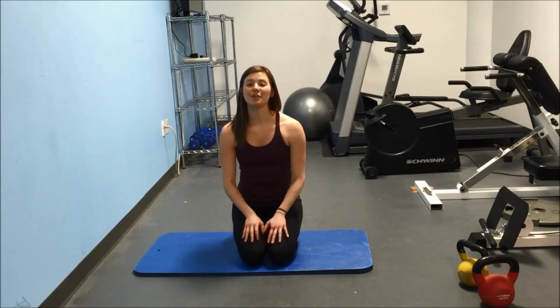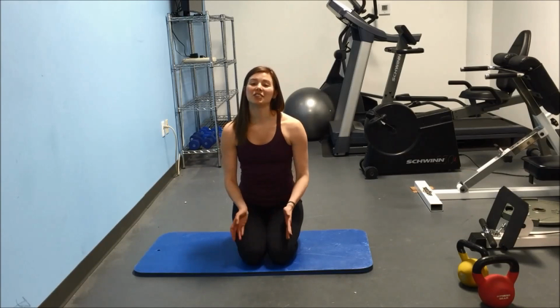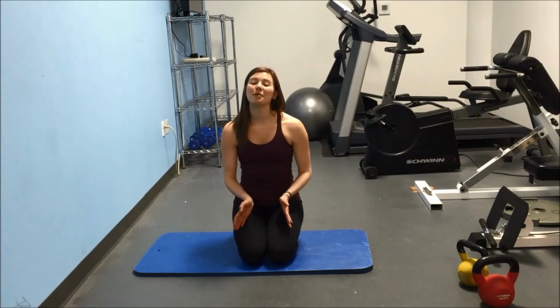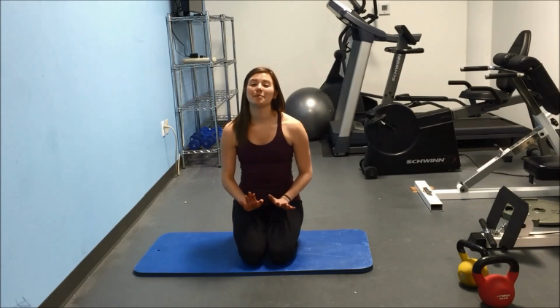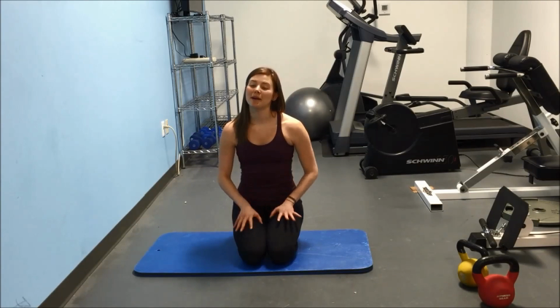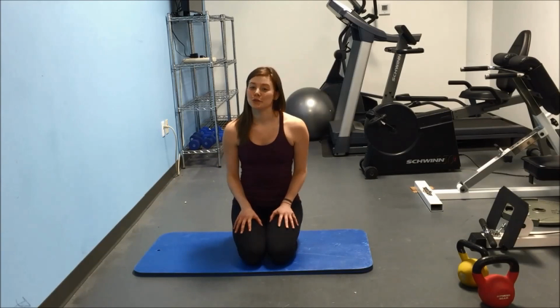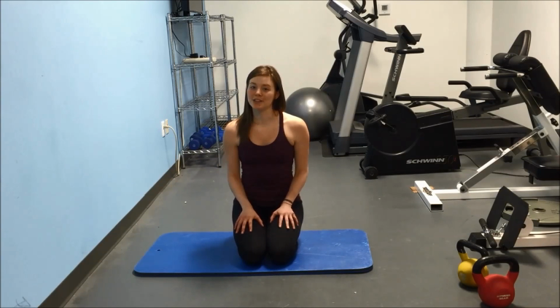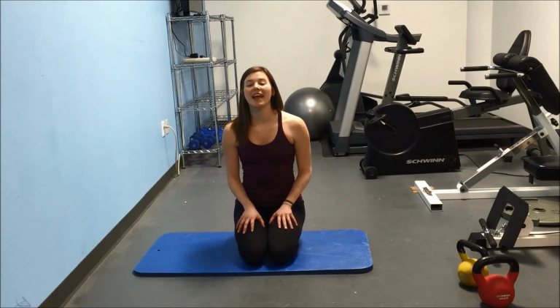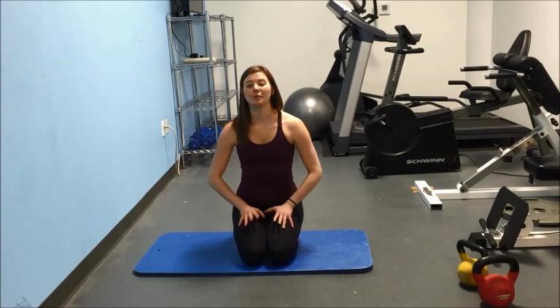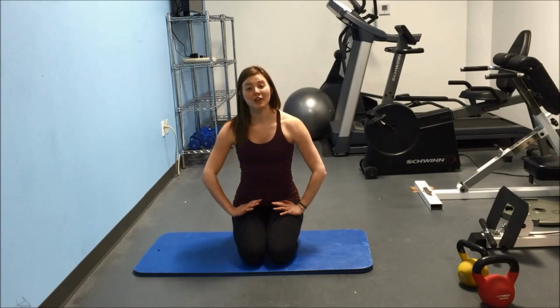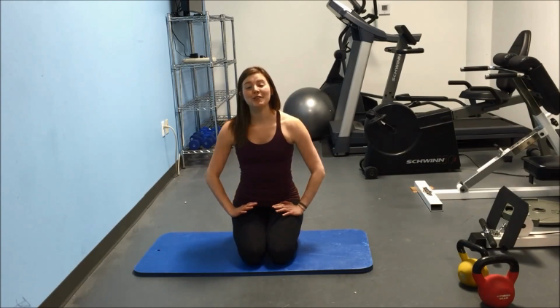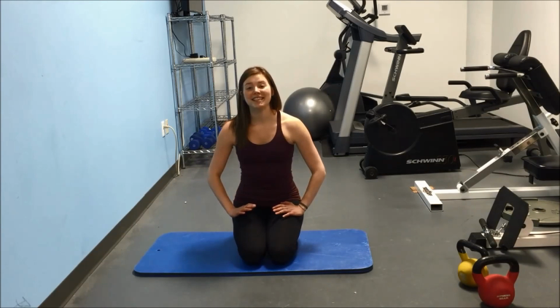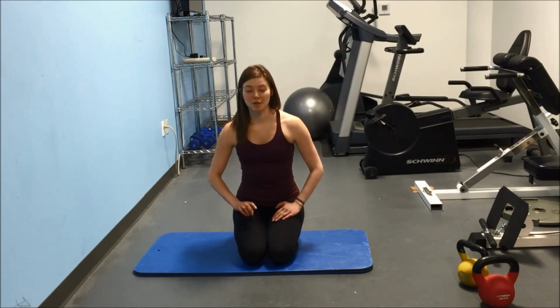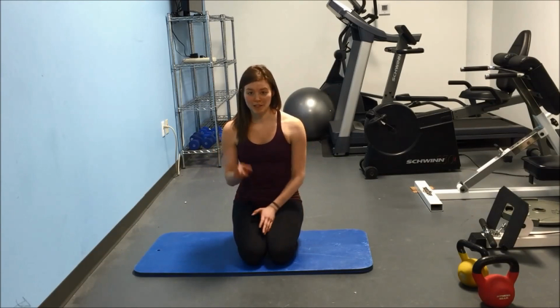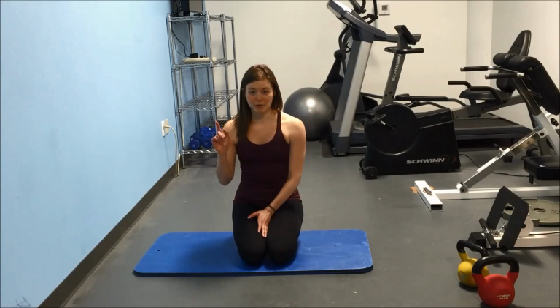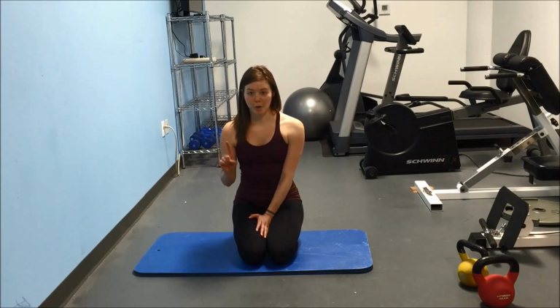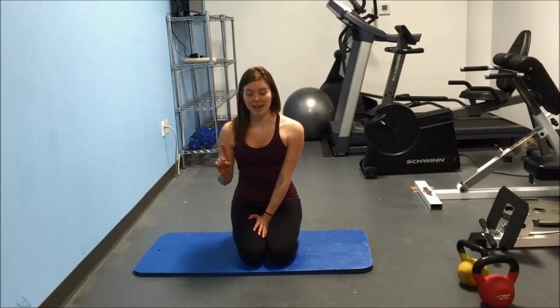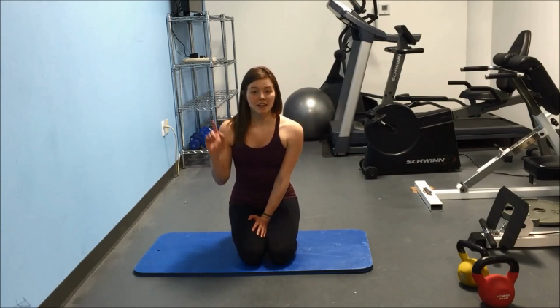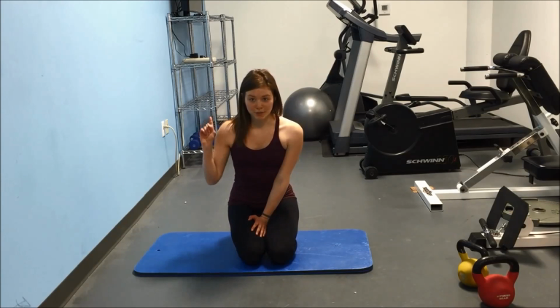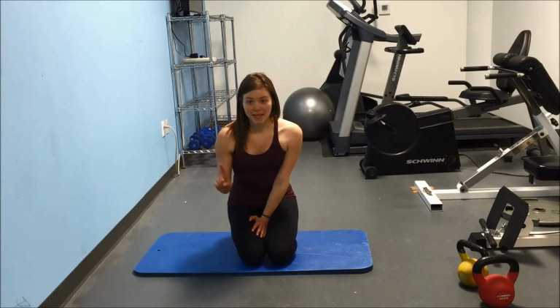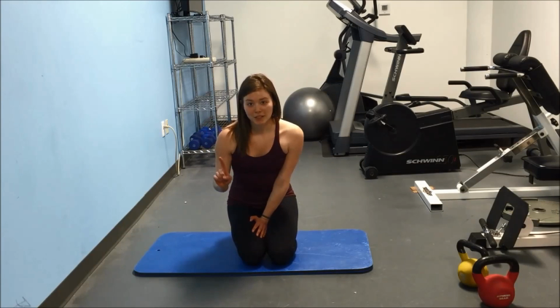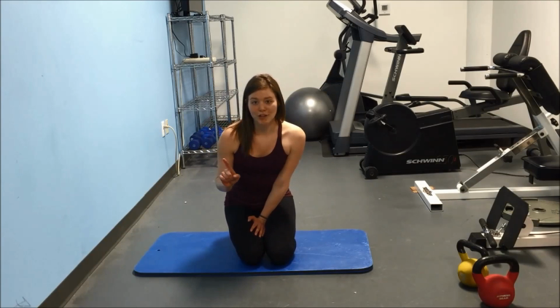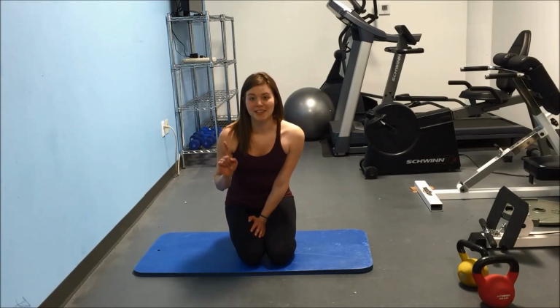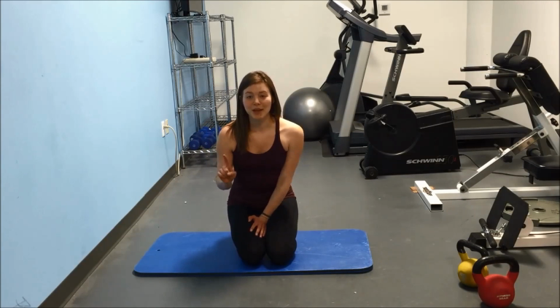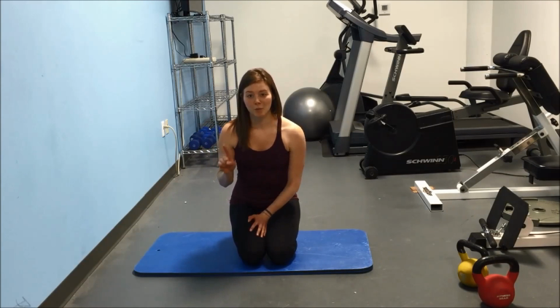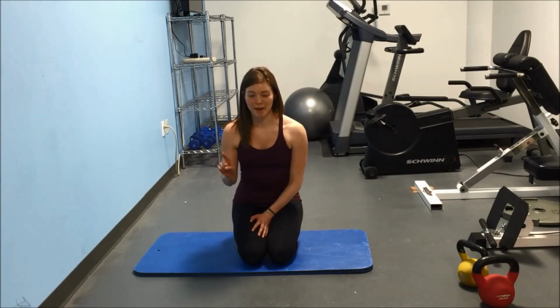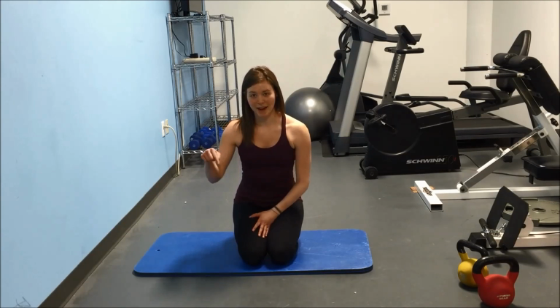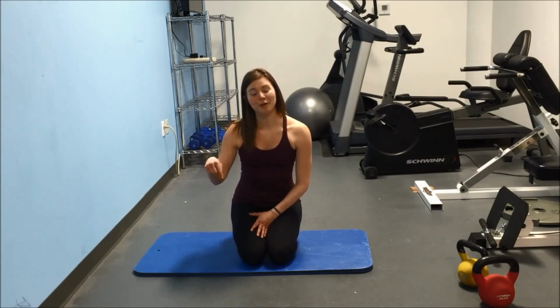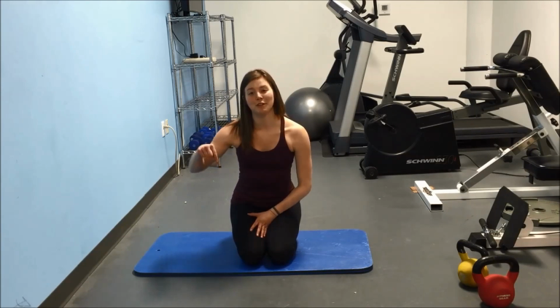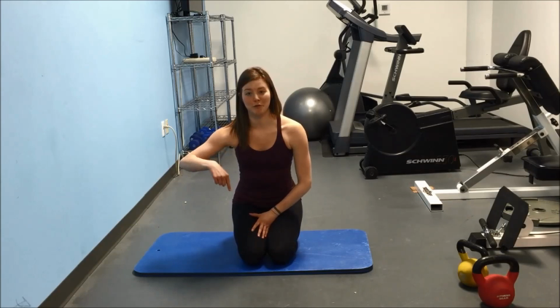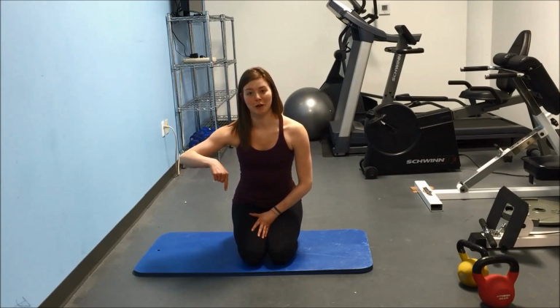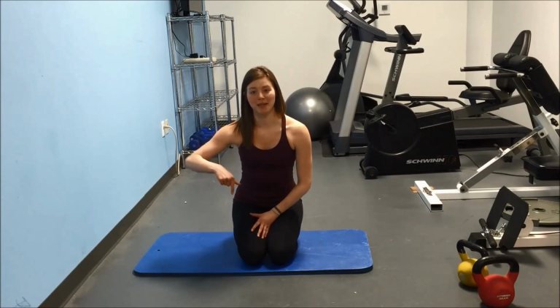This is just going to be a simple bicycle crunch, and the way you're going to do this is: if you want to do it for one minute, do as many bicycle crunches as you can in one minute. I'm going to do it and you're going to follow along with me.